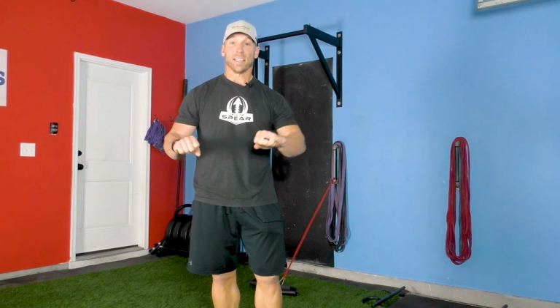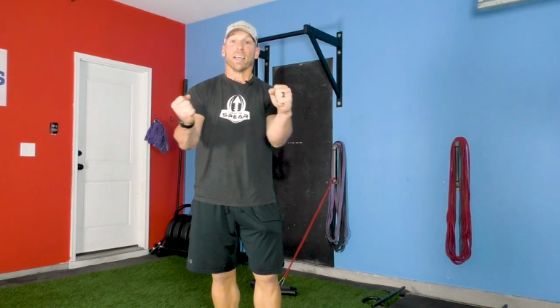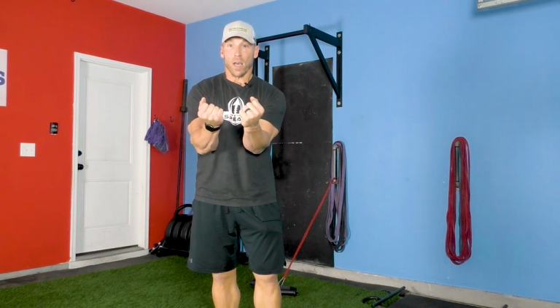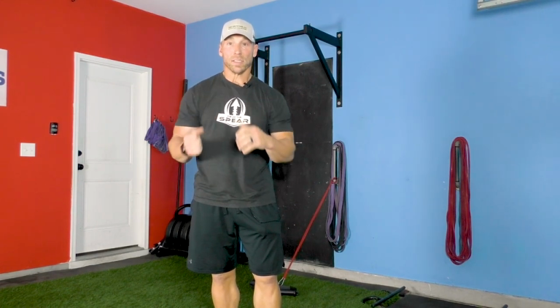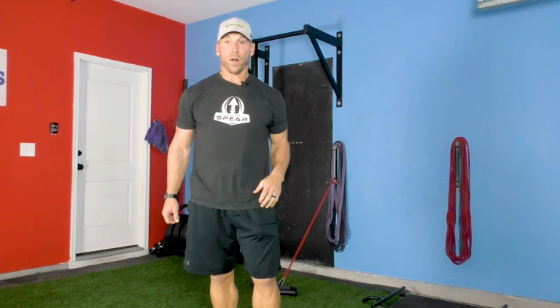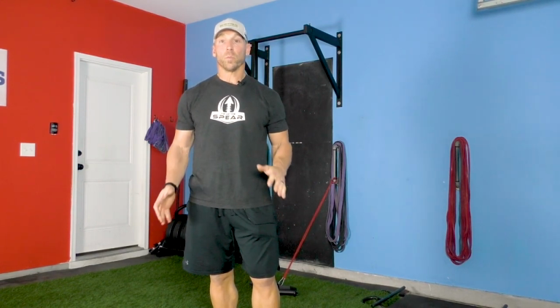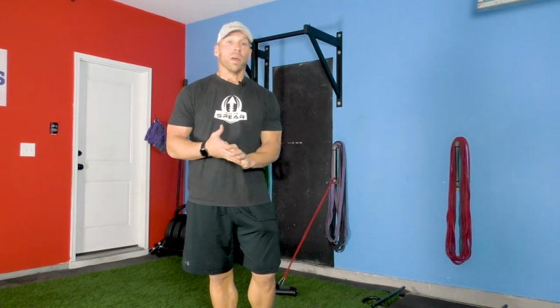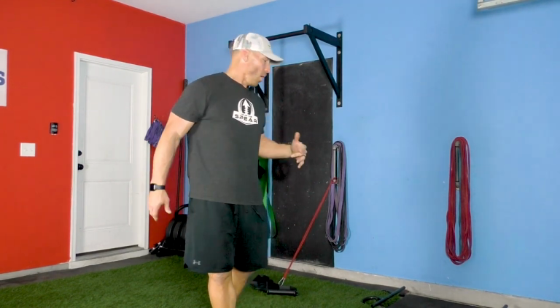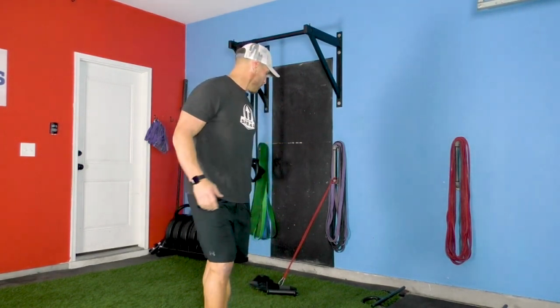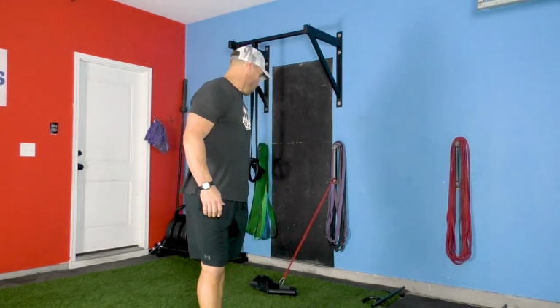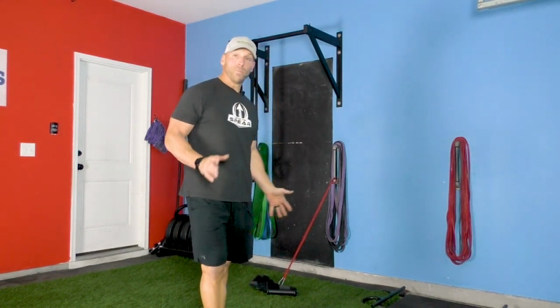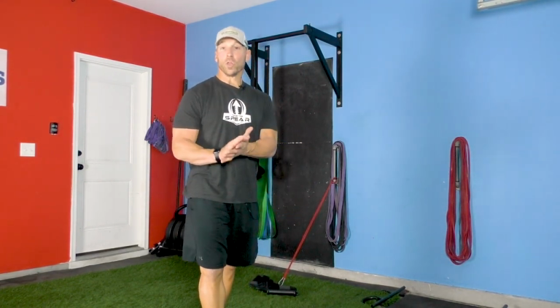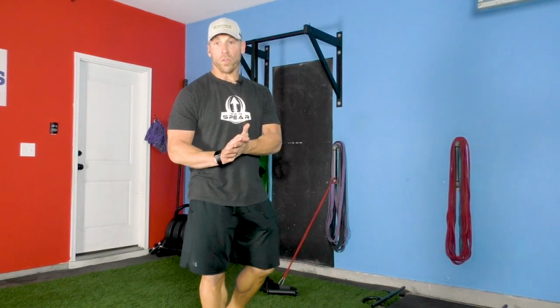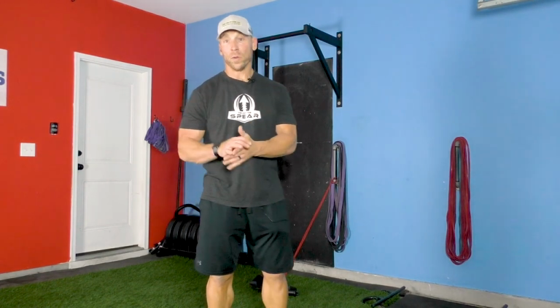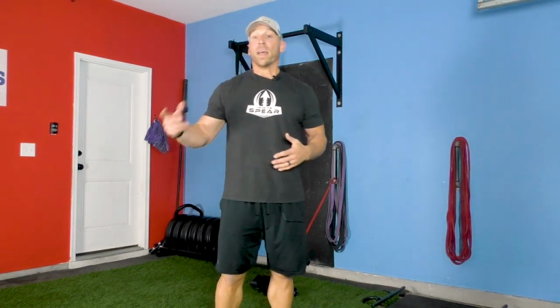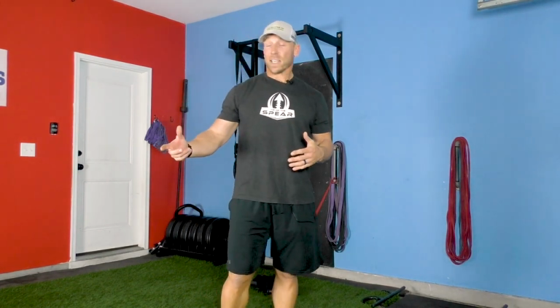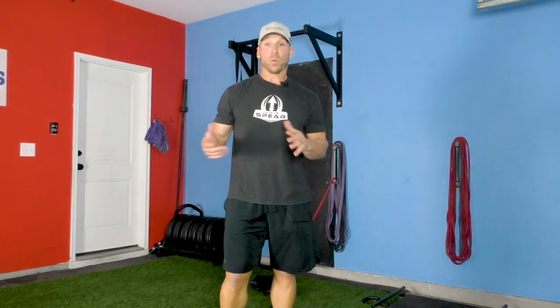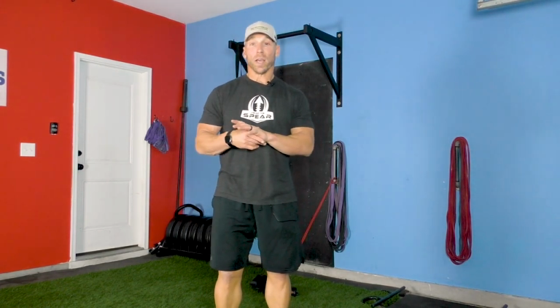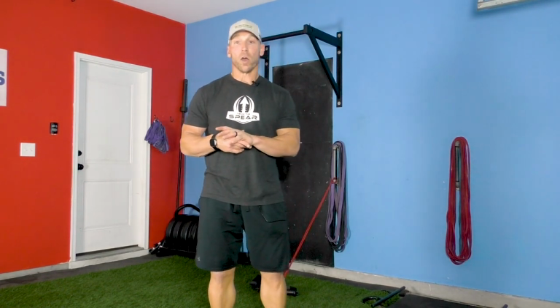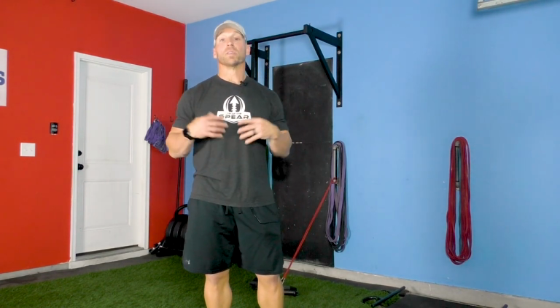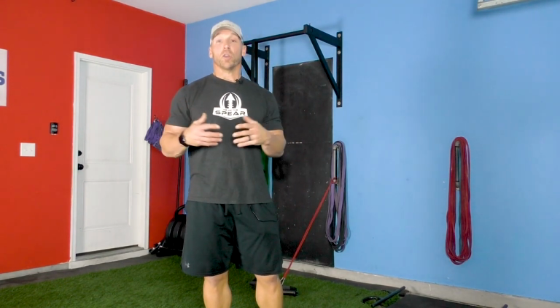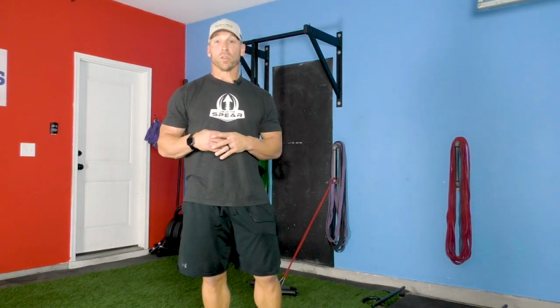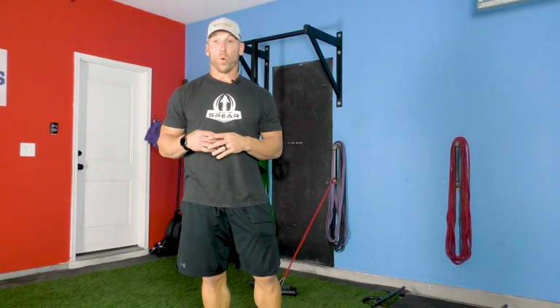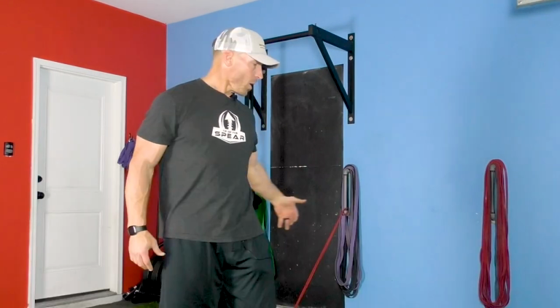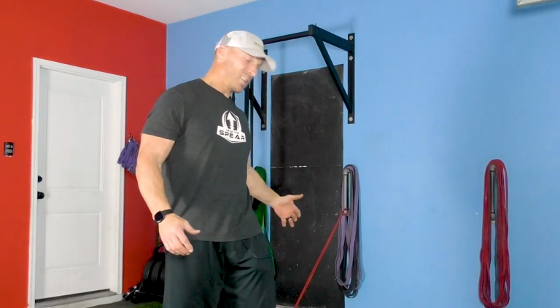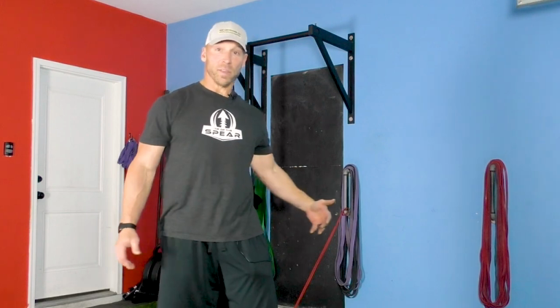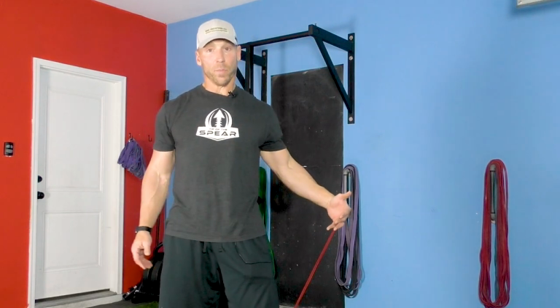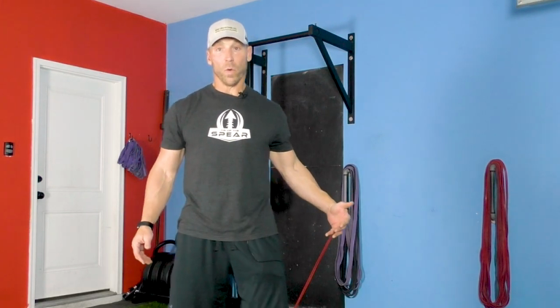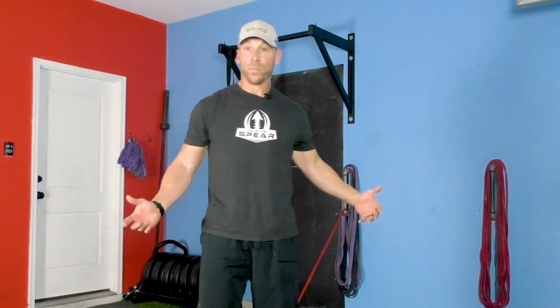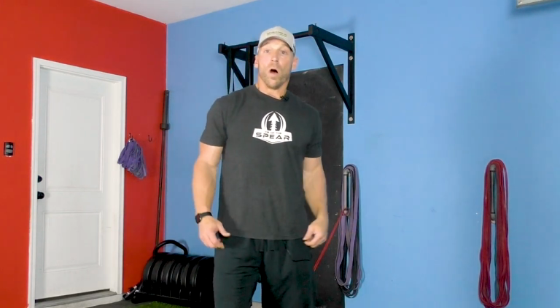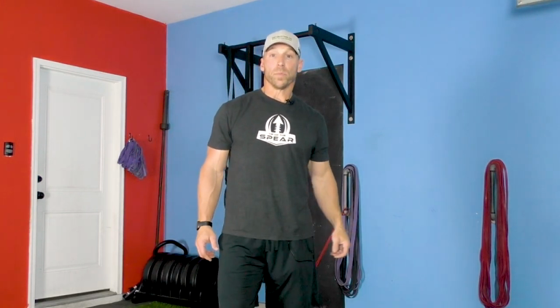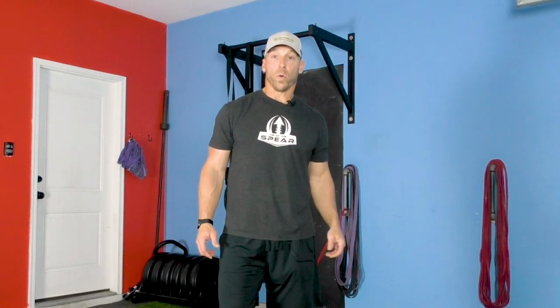It gets the elbows inside the frame a little bit. Awesome piece of equipment. You can use it on the field — there's an attachment I'll show you guys as coaches. In terms of a supplement in the weight room, awesome piece of equipment.